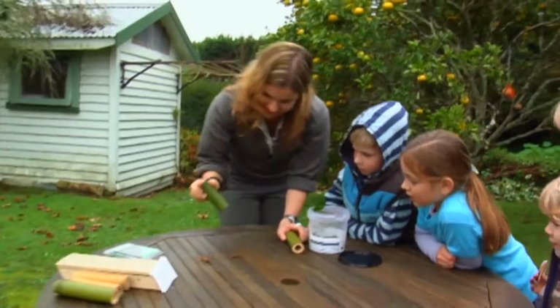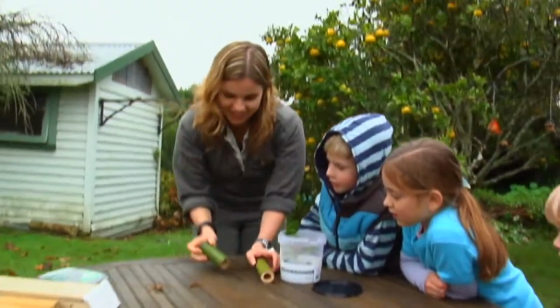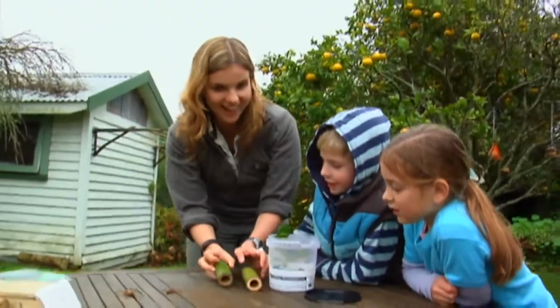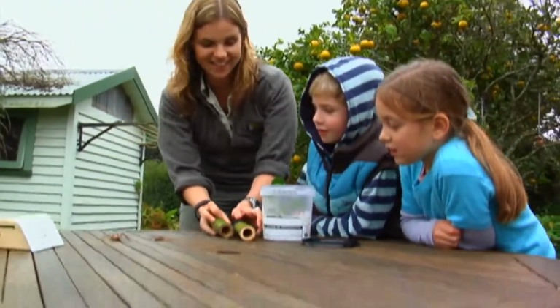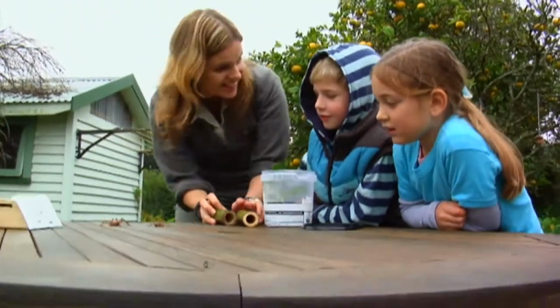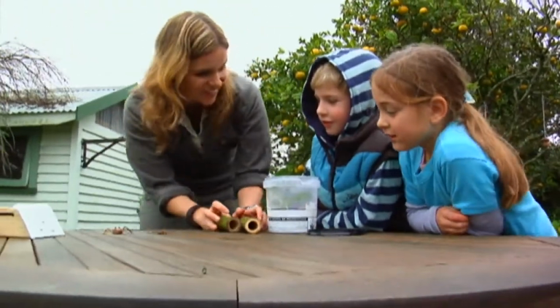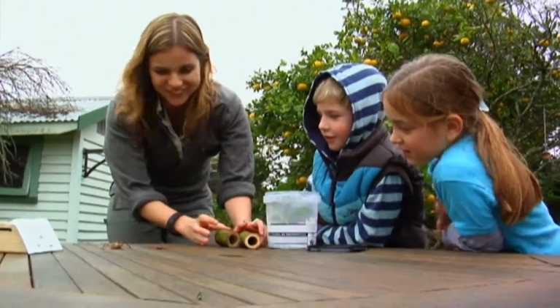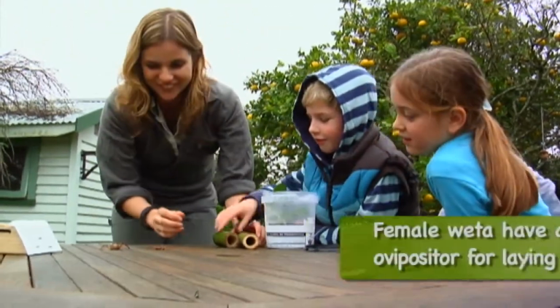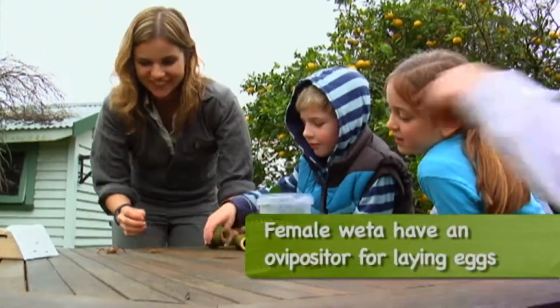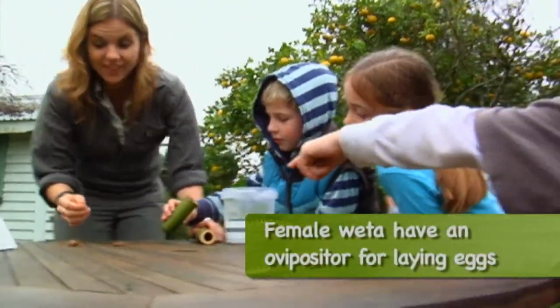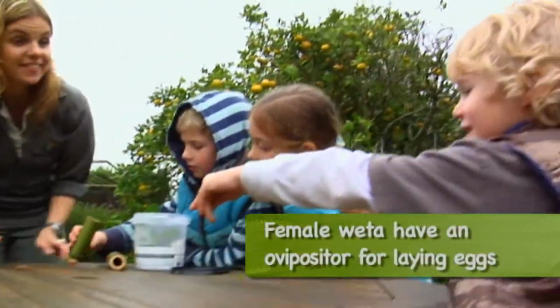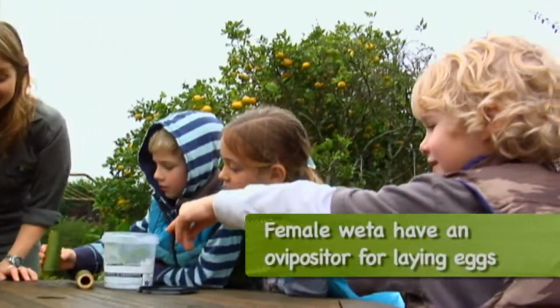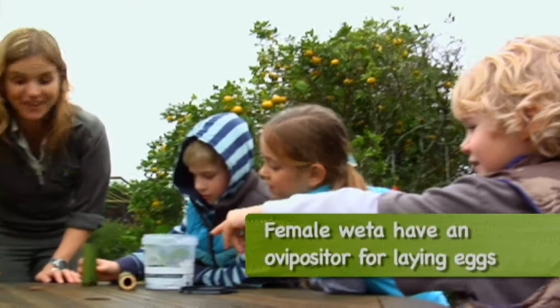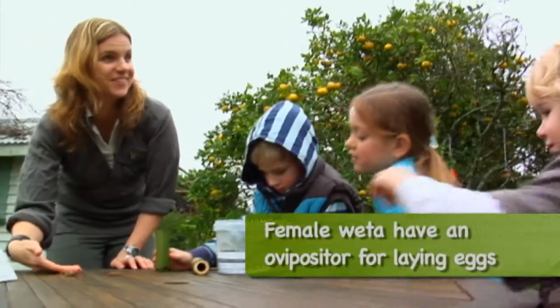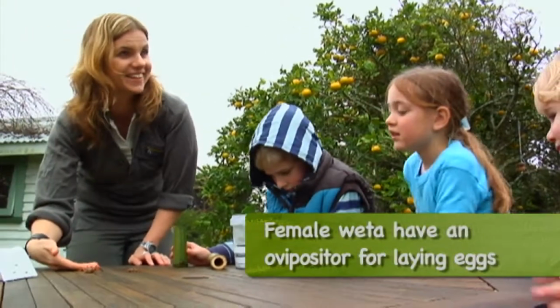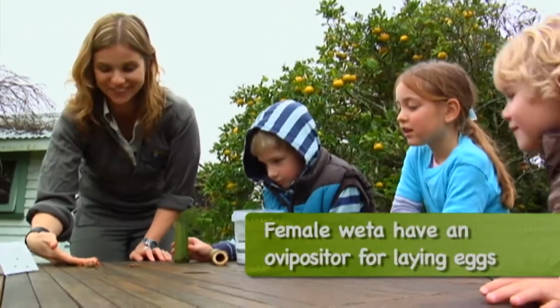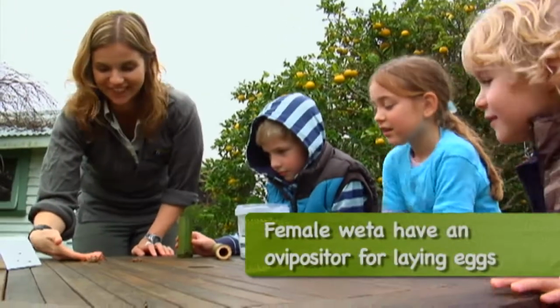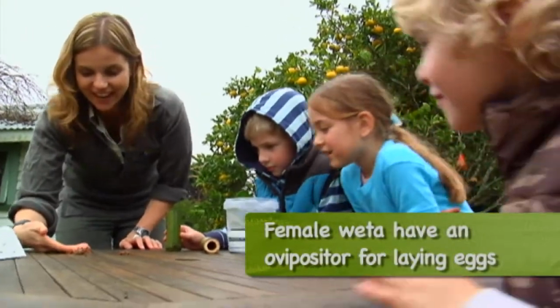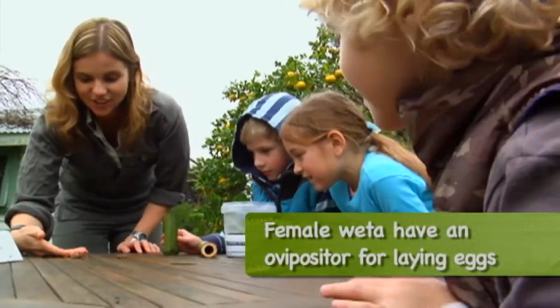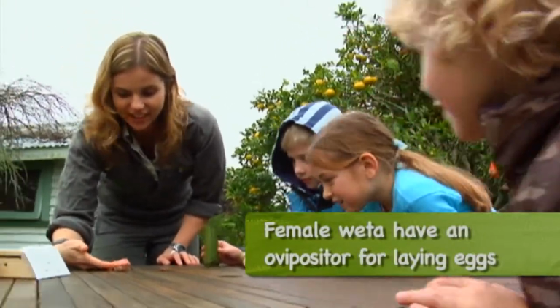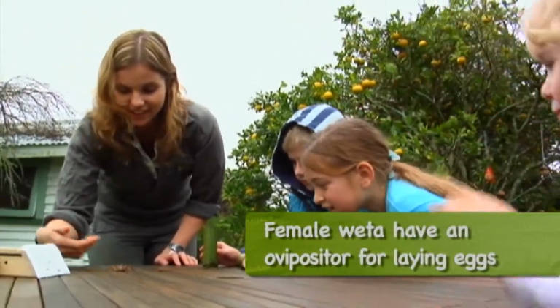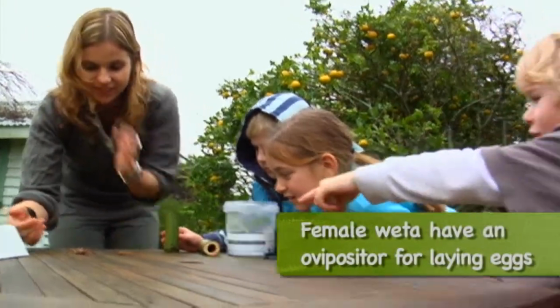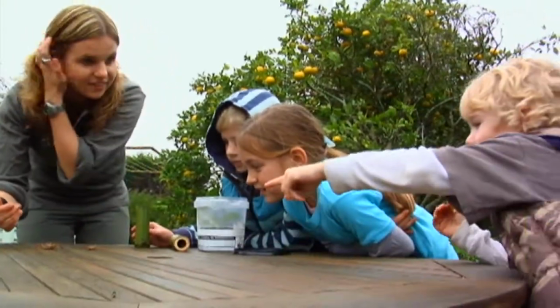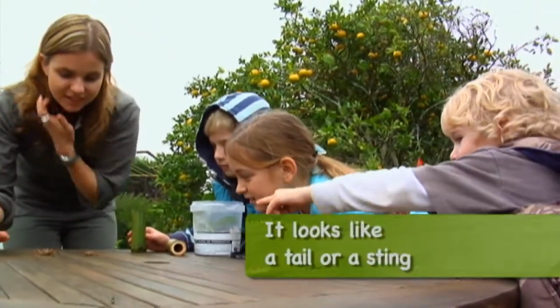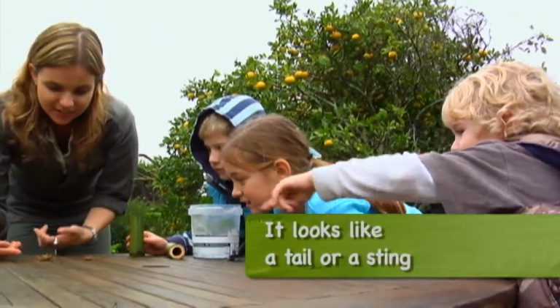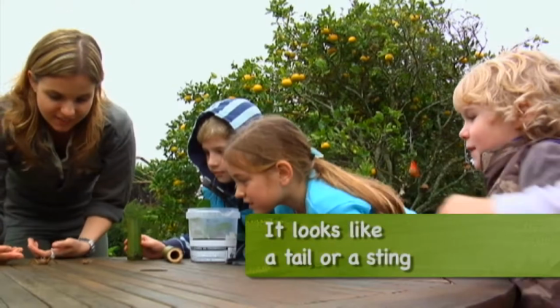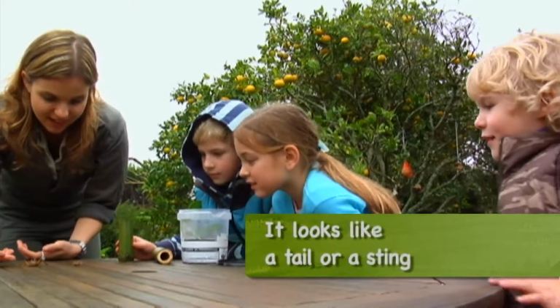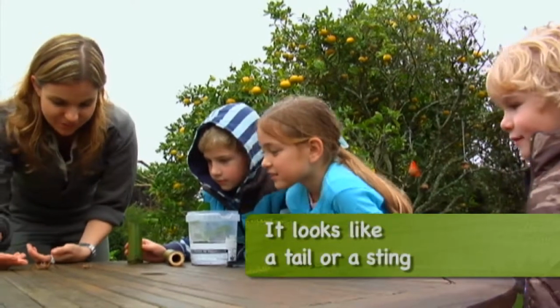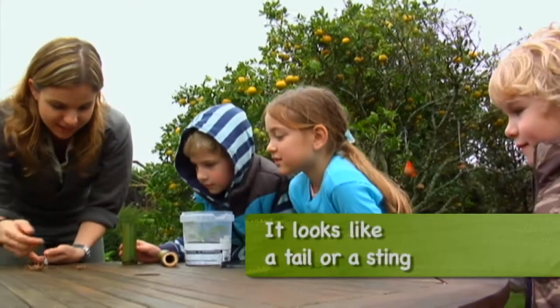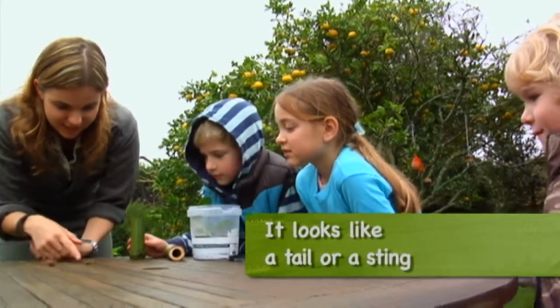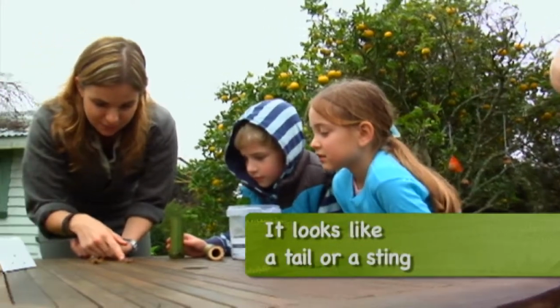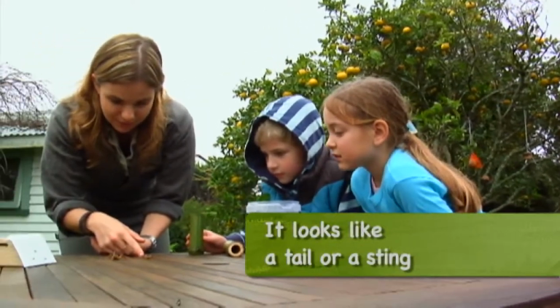There's two in there — a girl one and a boy one! That's exactly right — that is a girl one. Now how did you know that? Because it's only got one from the back. That's right, and this is a young boy one.